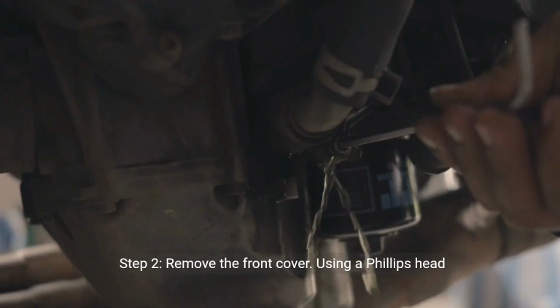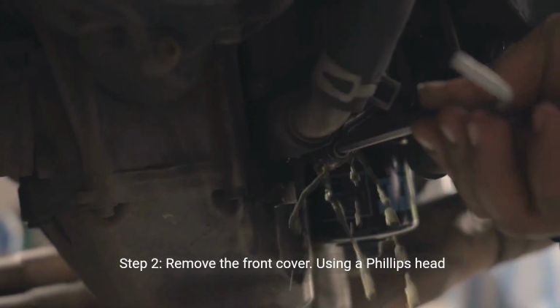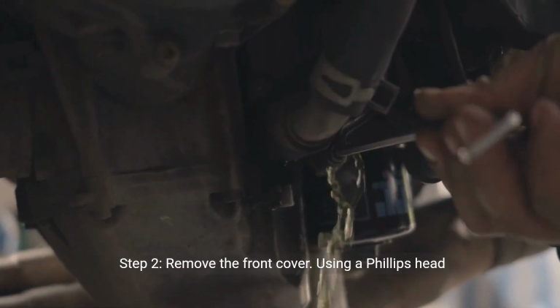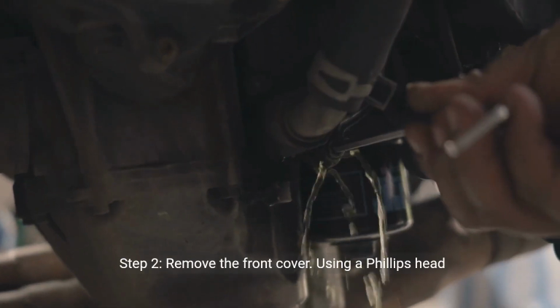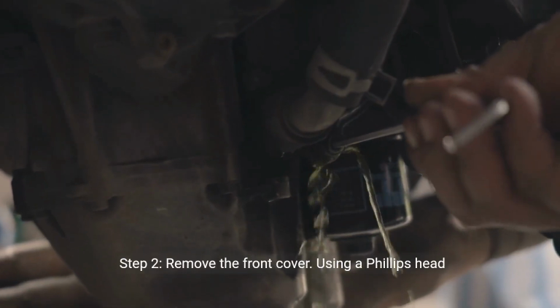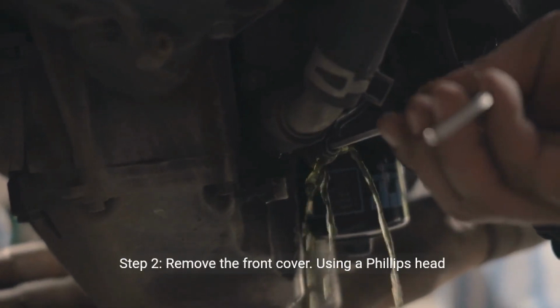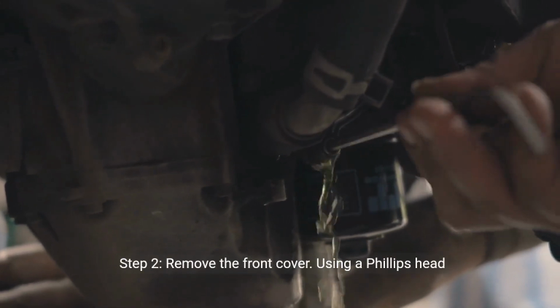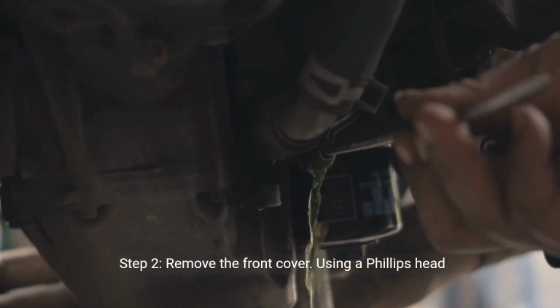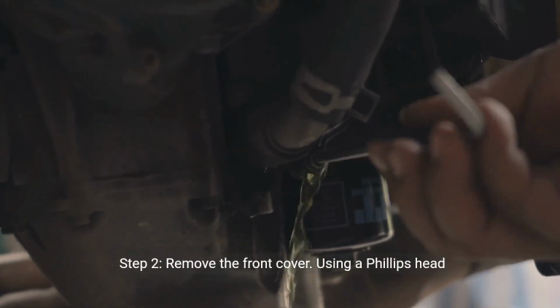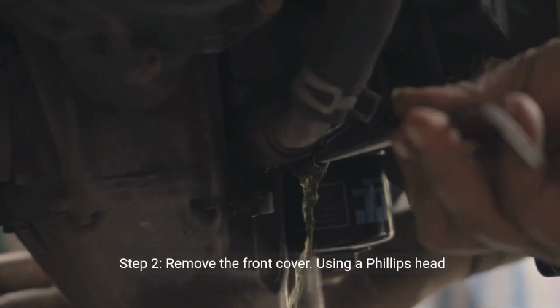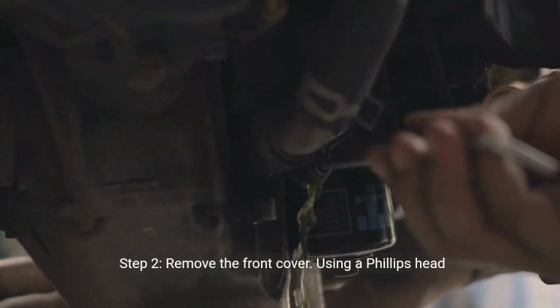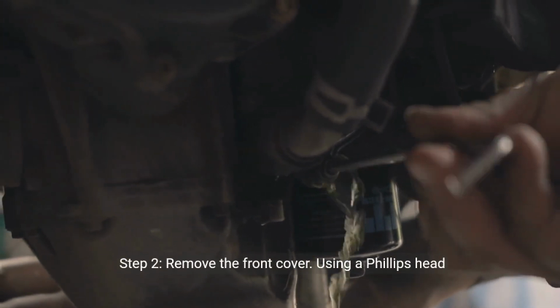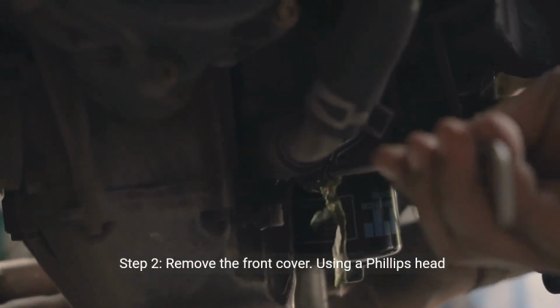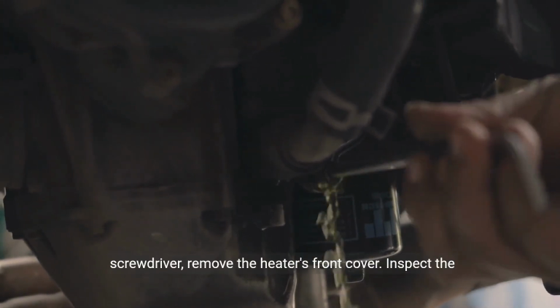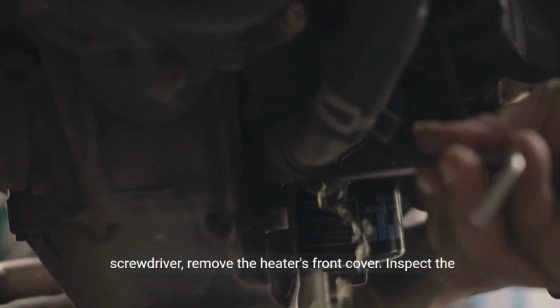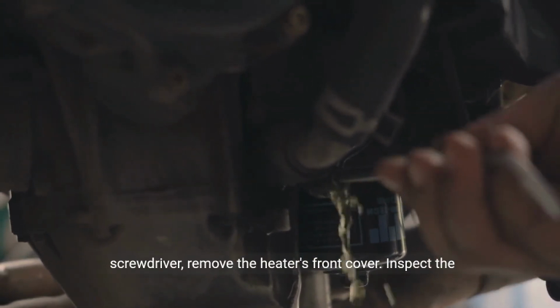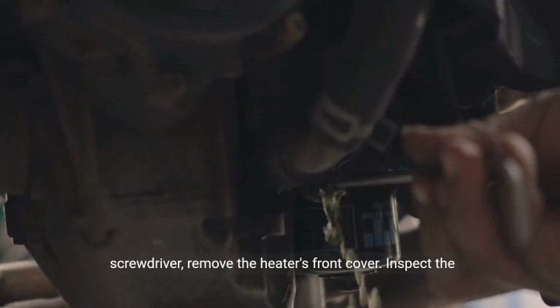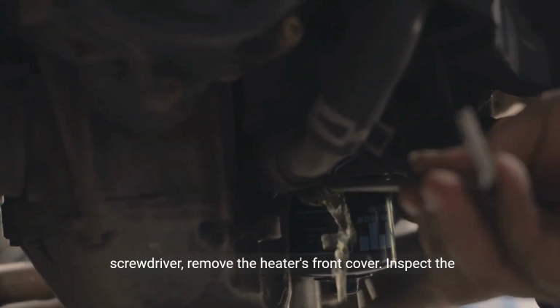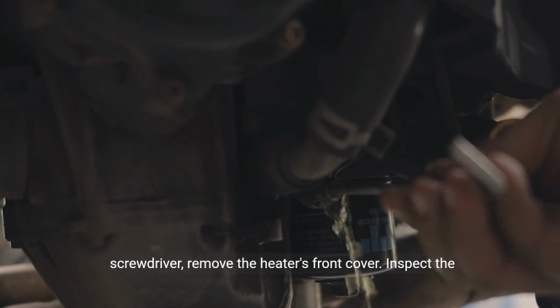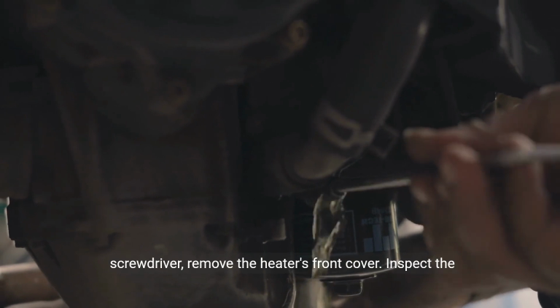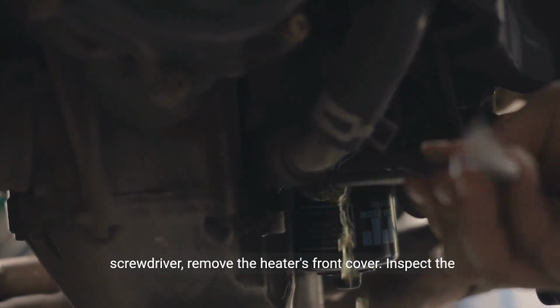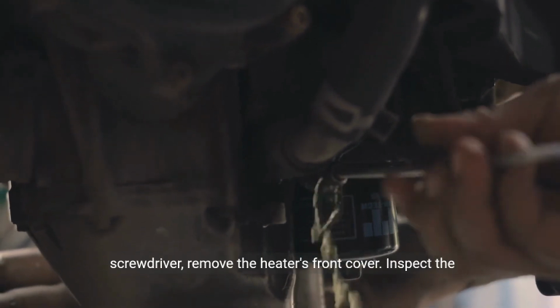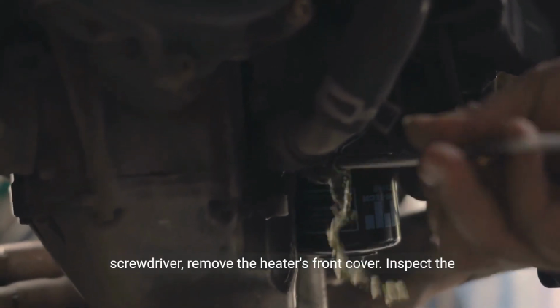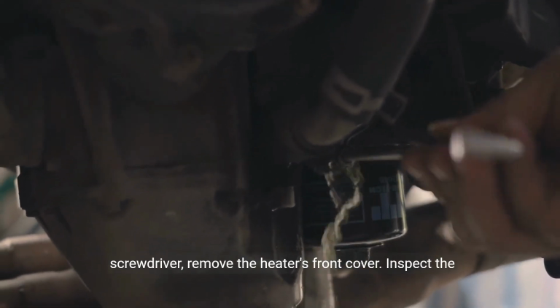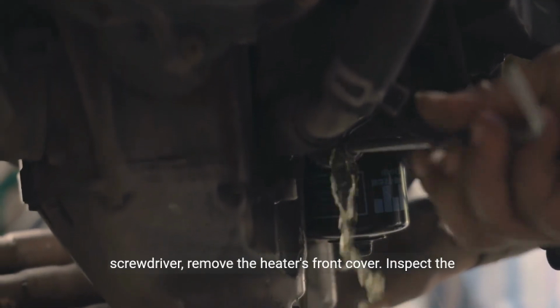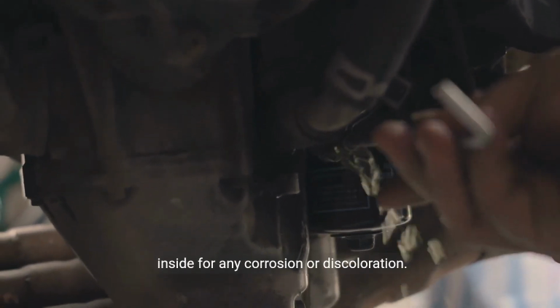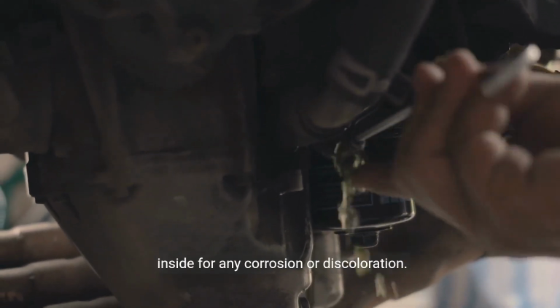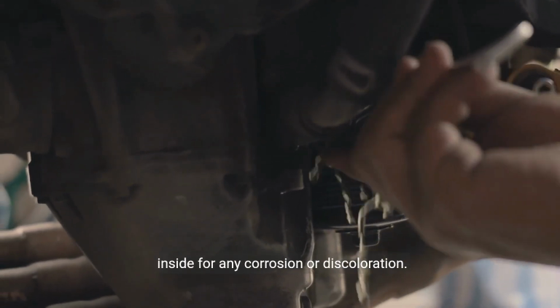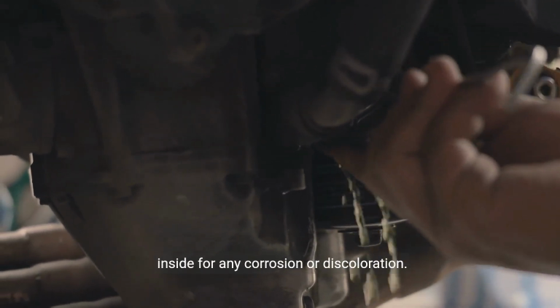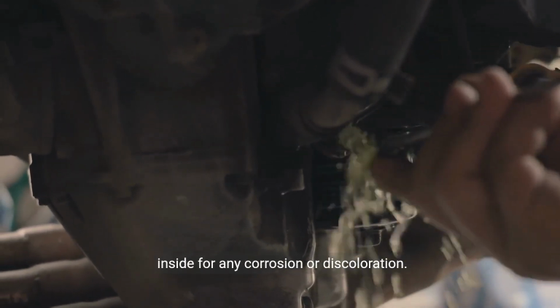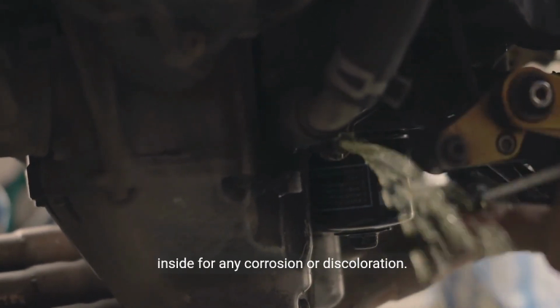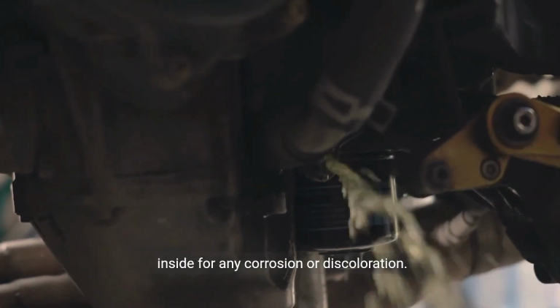Step 2: Remove the front cover. Using a Phillips head screwdriver, remove the heater's front cover. Inspect the inside for any corrosion or discoloration.